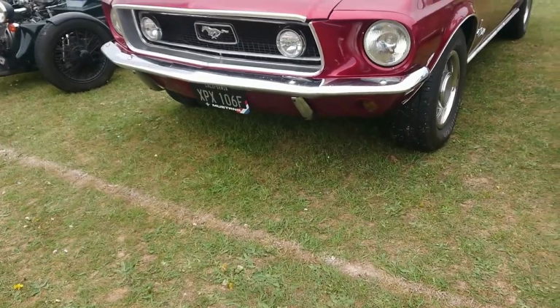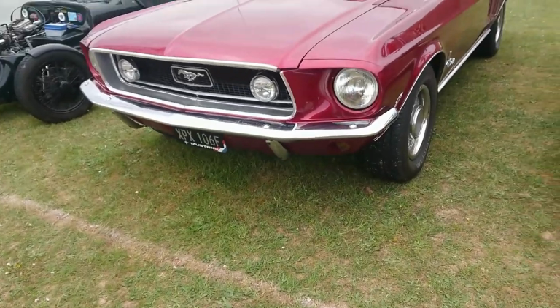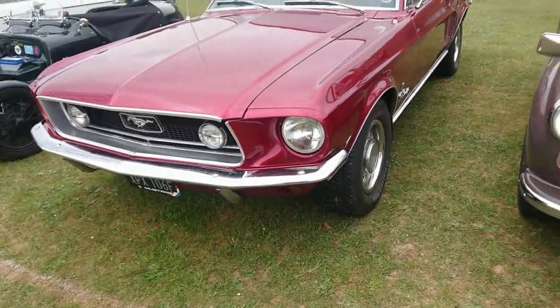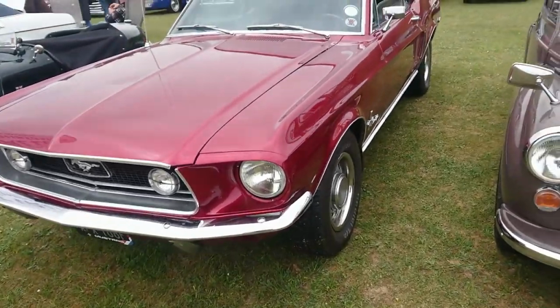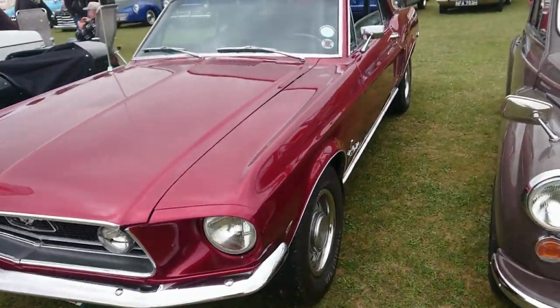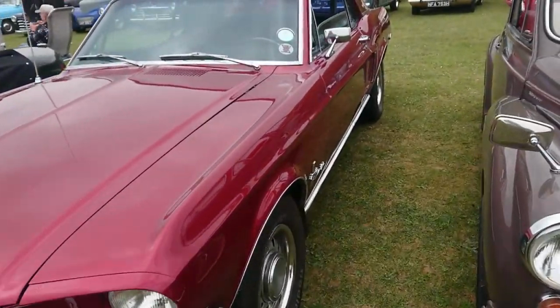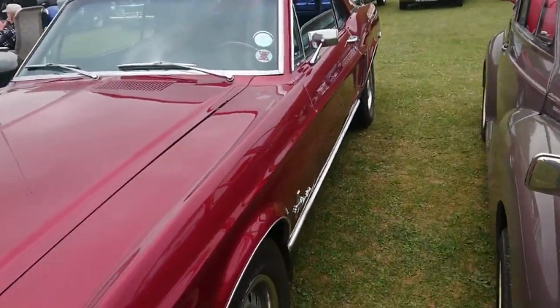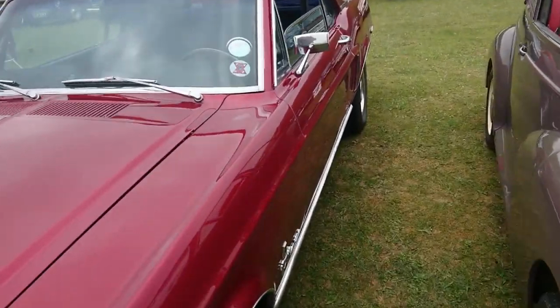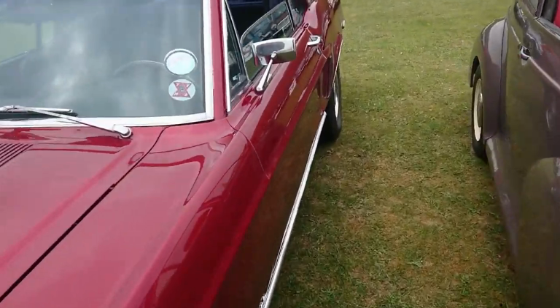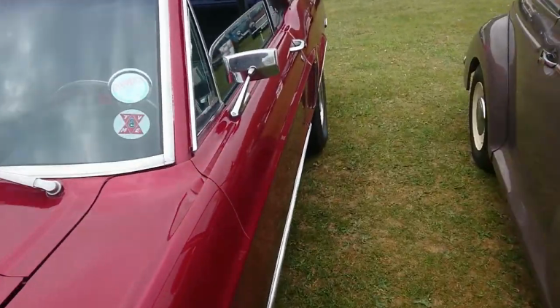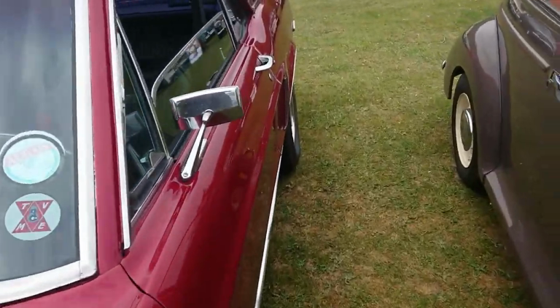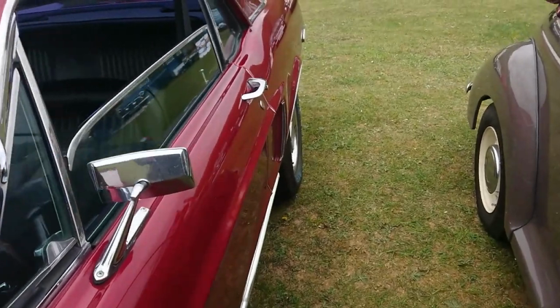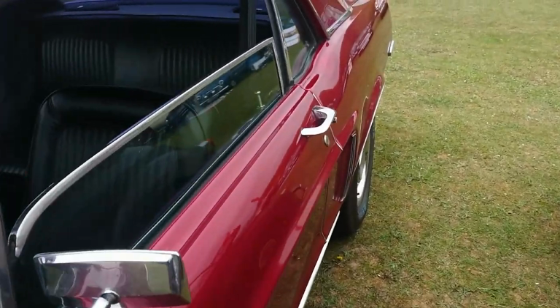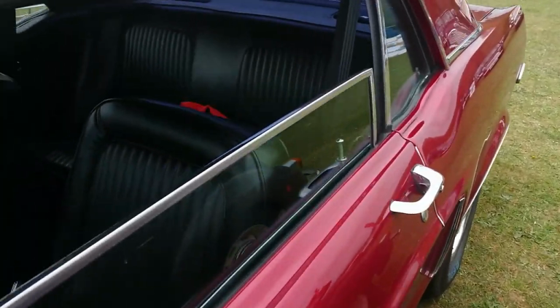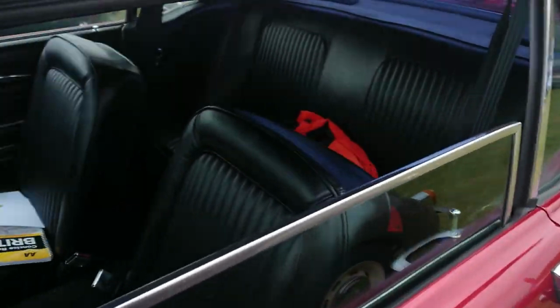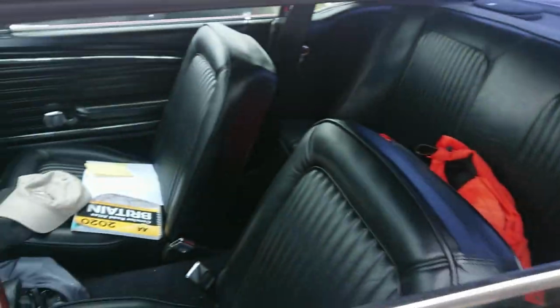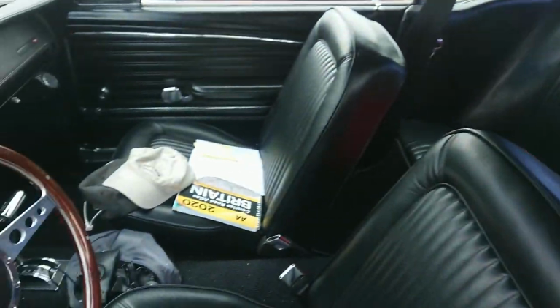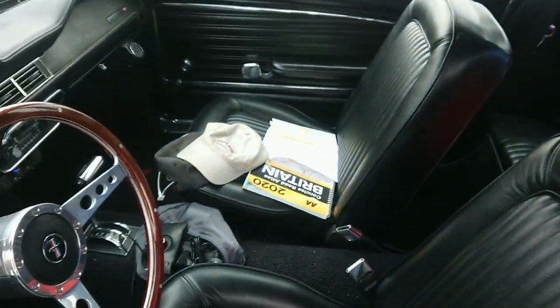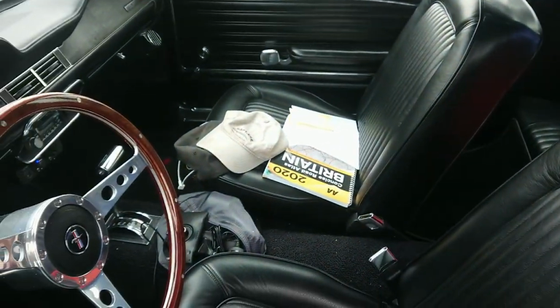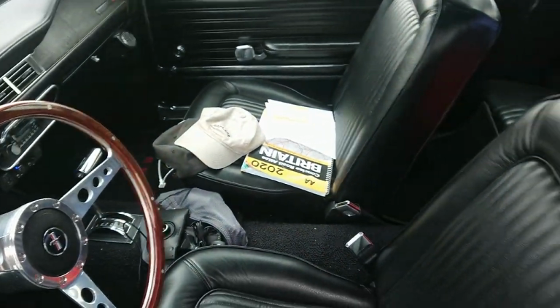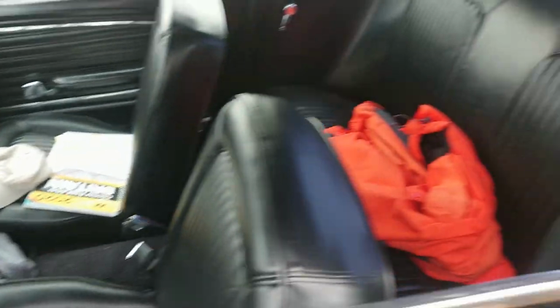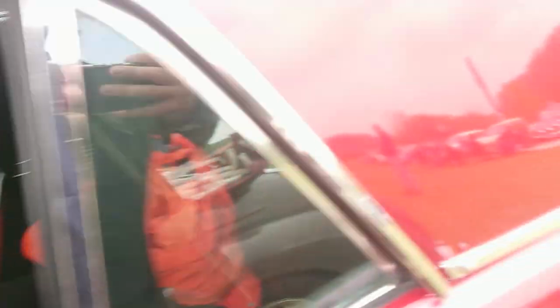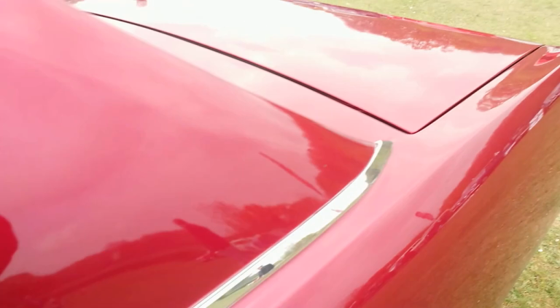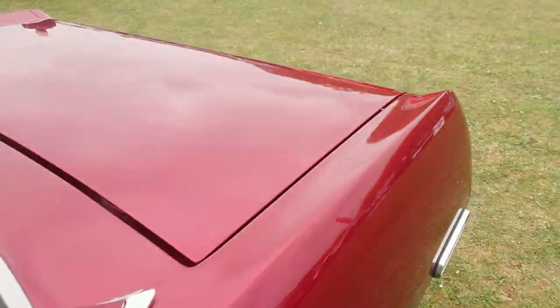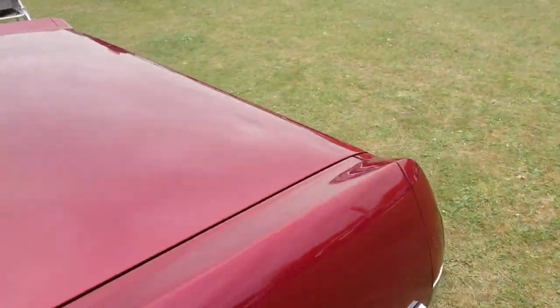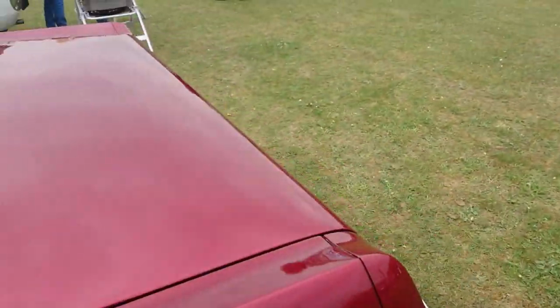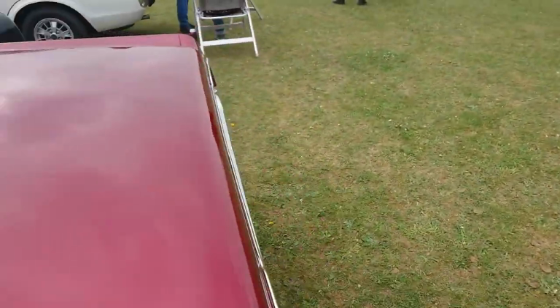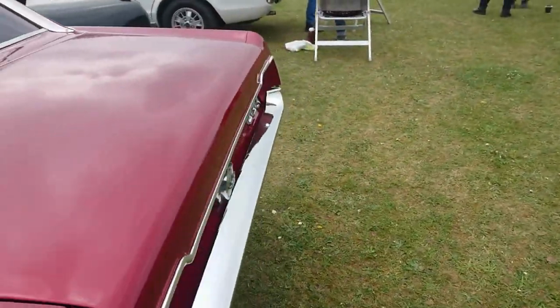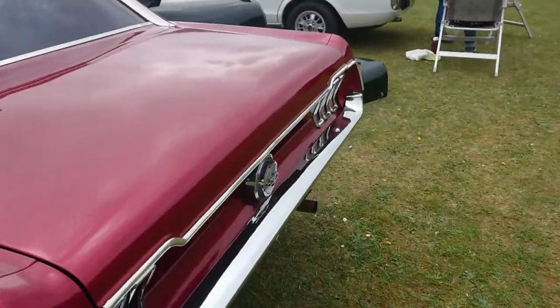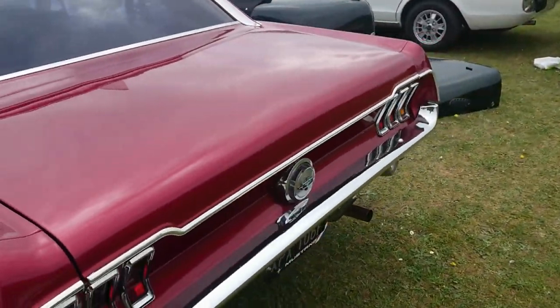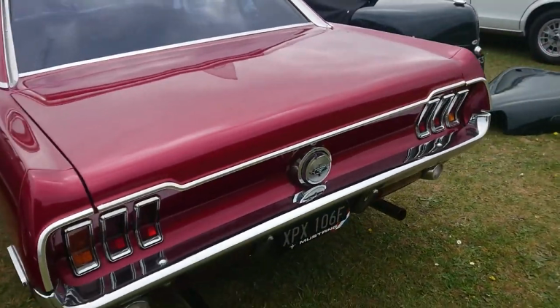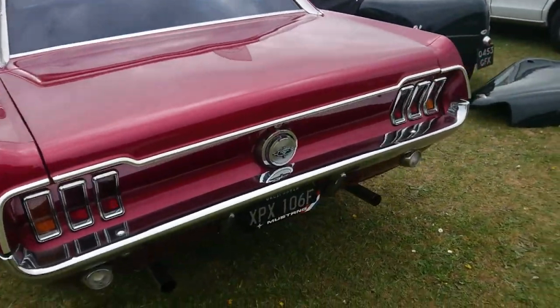1968 Ford Mustang, which is owned by John who is the club chairman. I imagine a lot of you would have seen this in many of the videos we've done, because of course he's the chairman so he's around quite a lot.